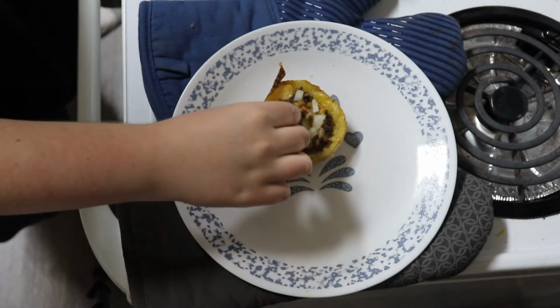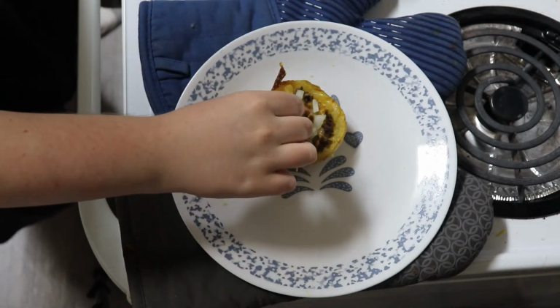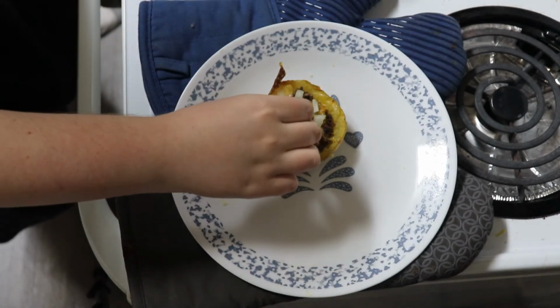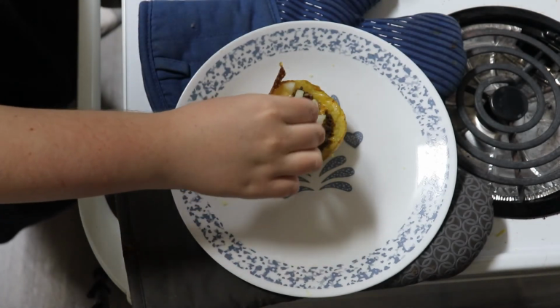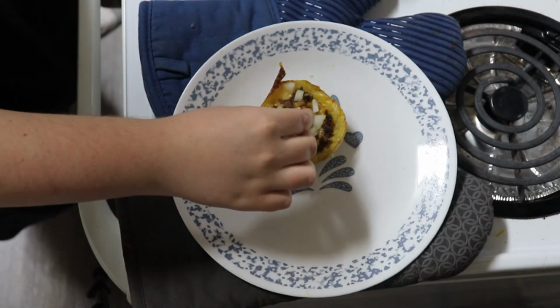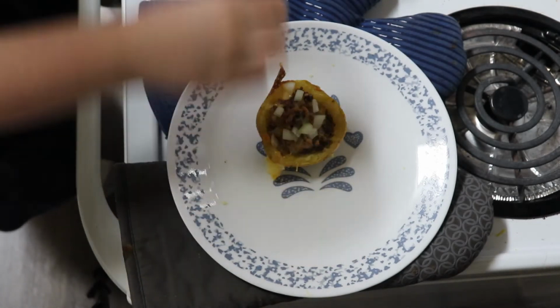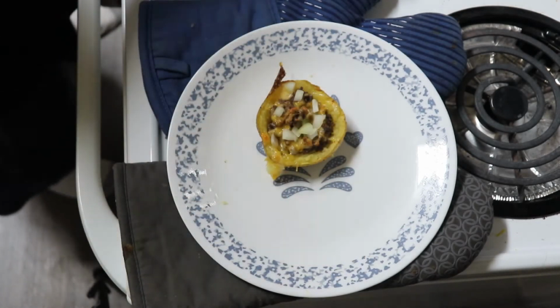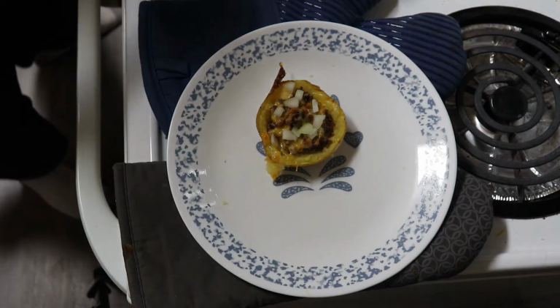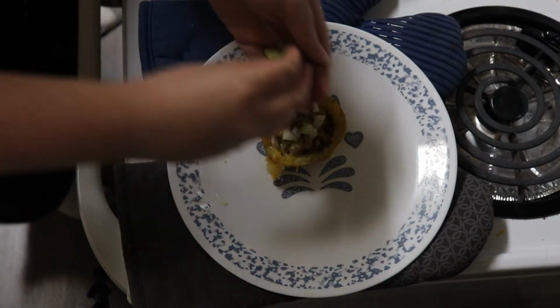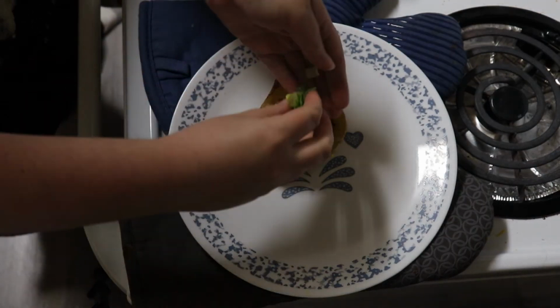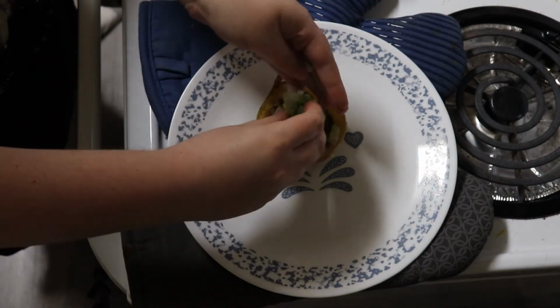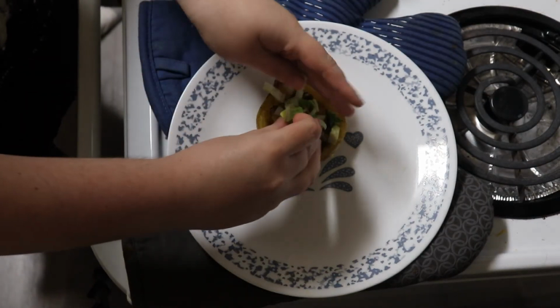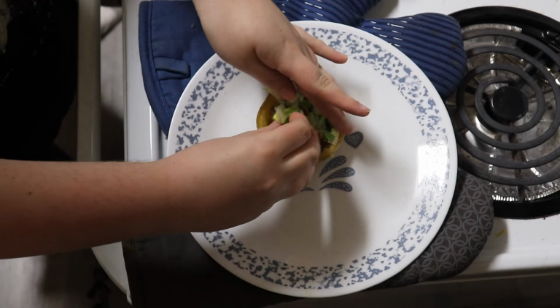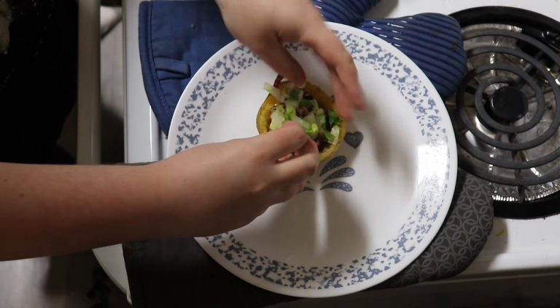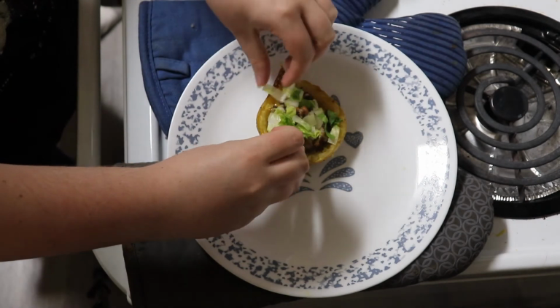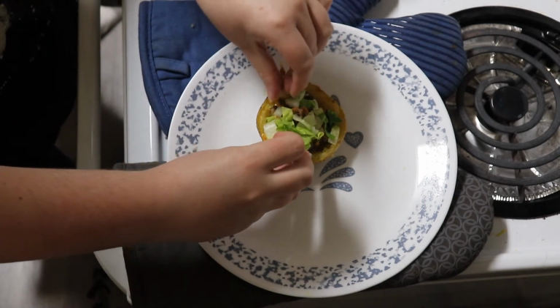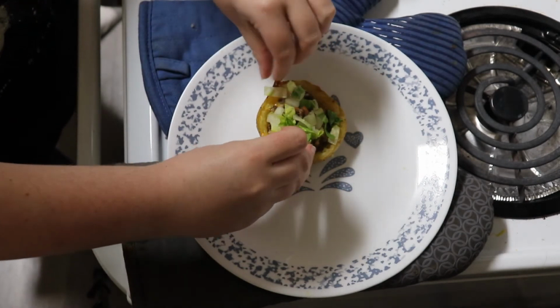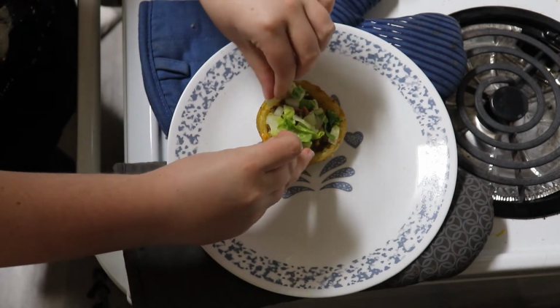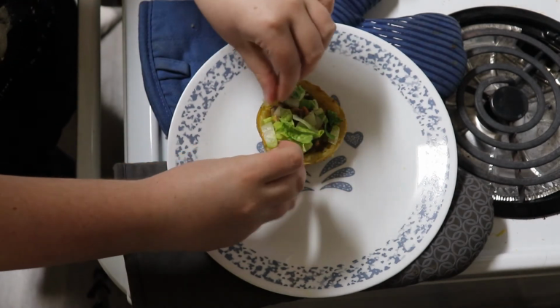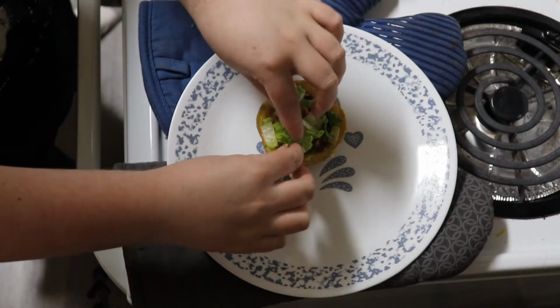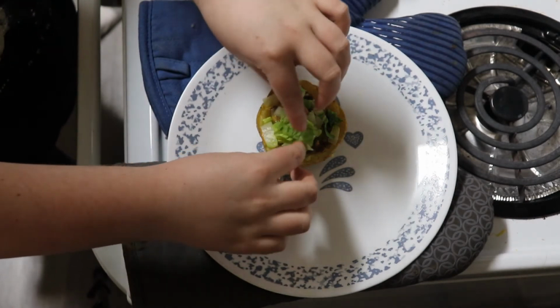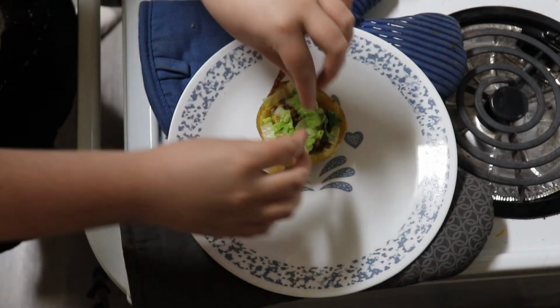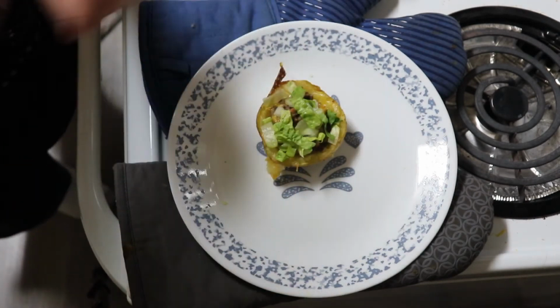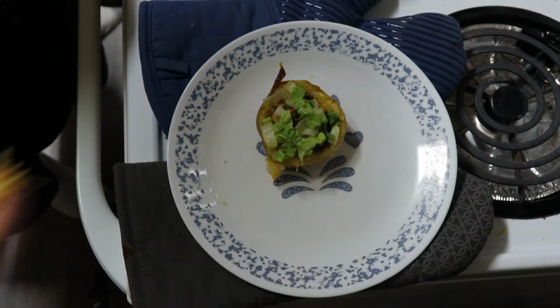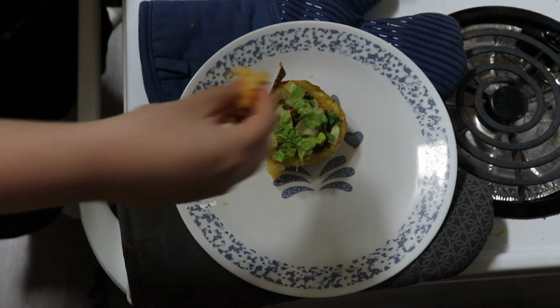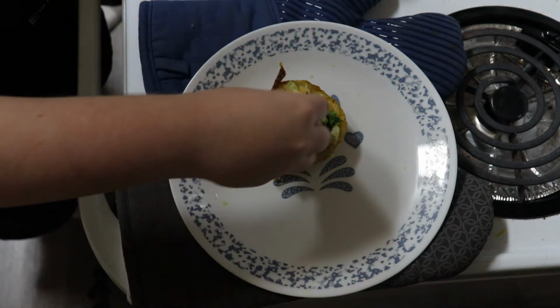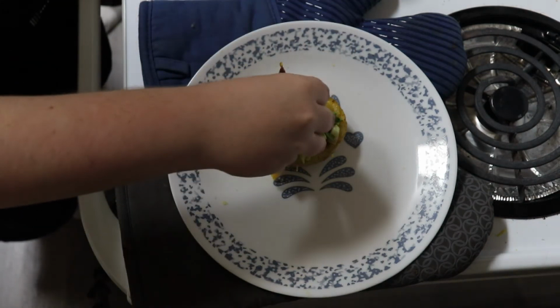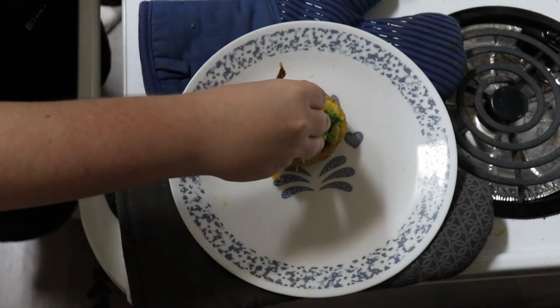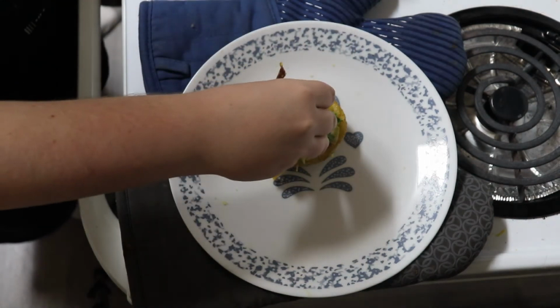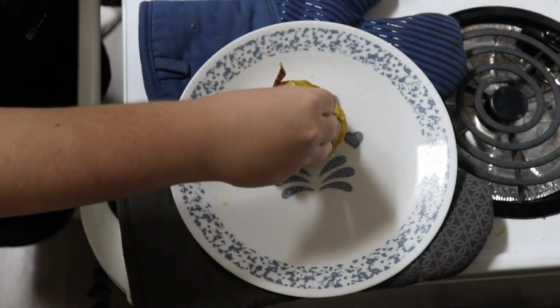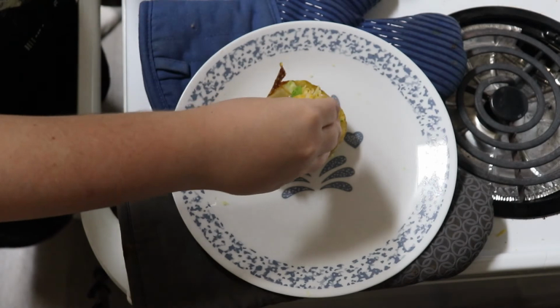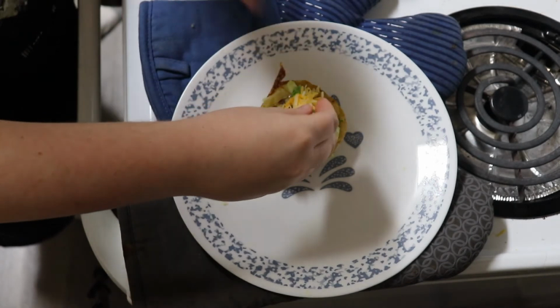To serve, we topped the skins with onions, lettuce, and more cheese. You could also make your own sauce, but we didn't have the ingredients on hand.